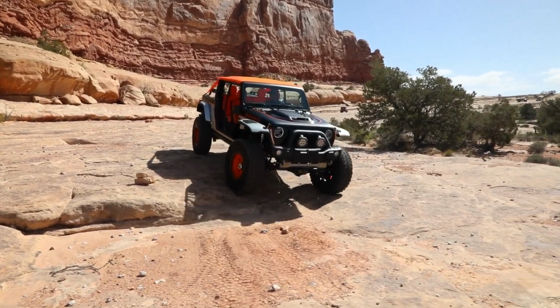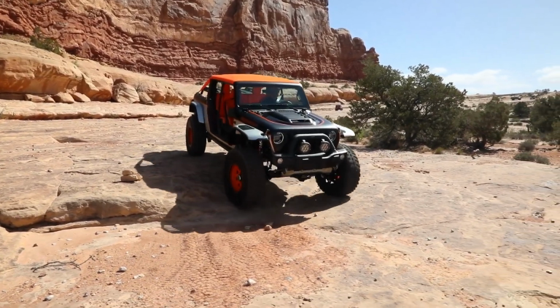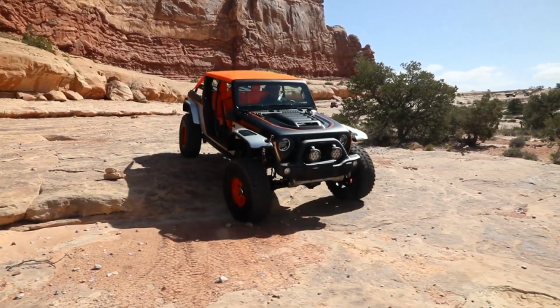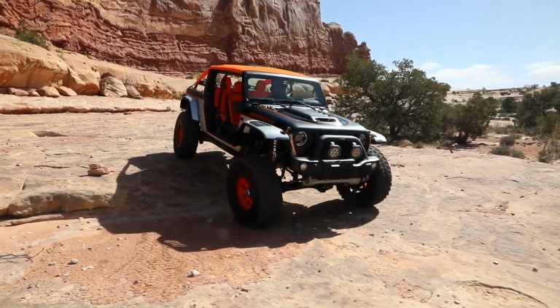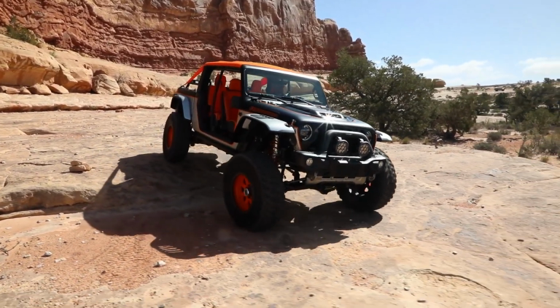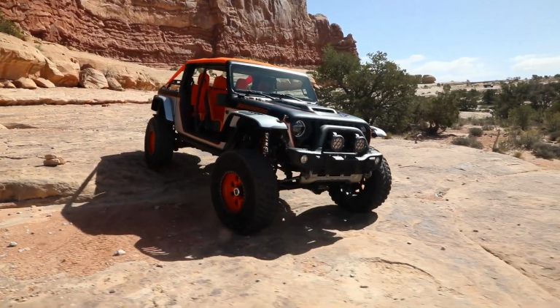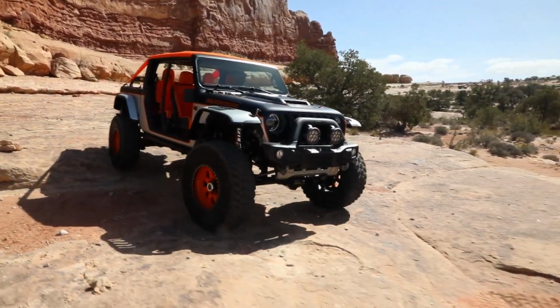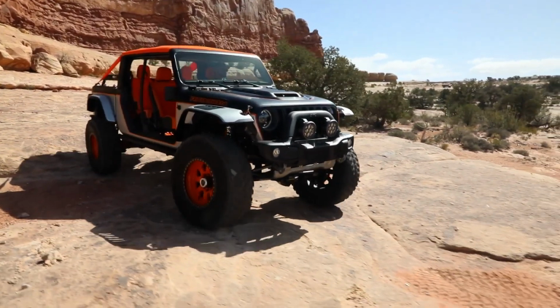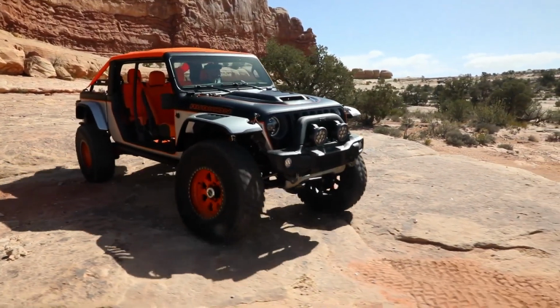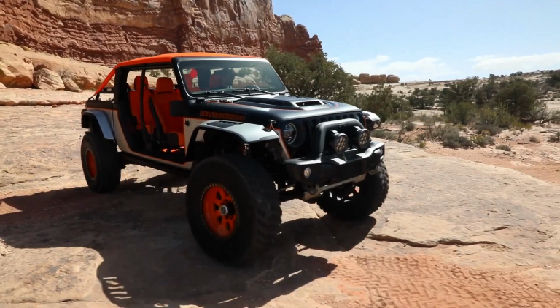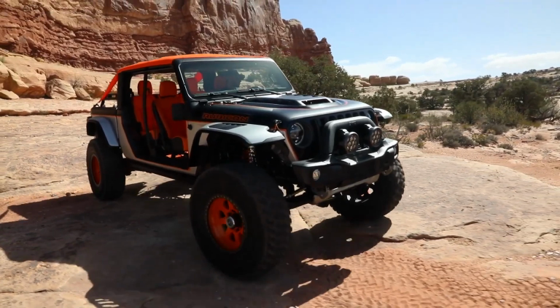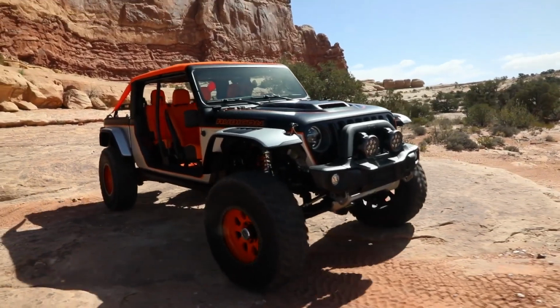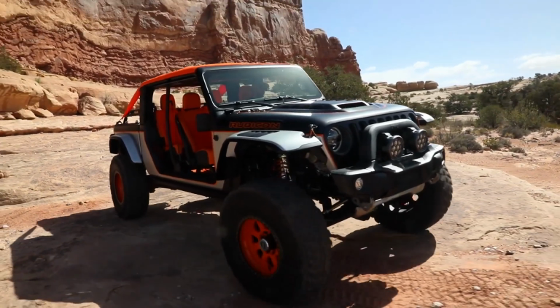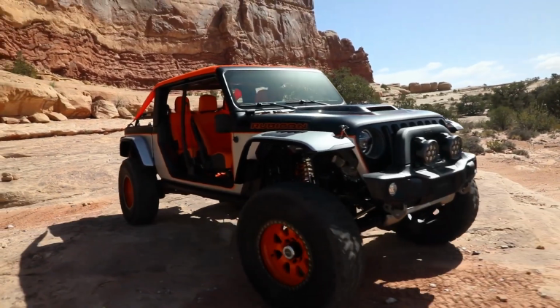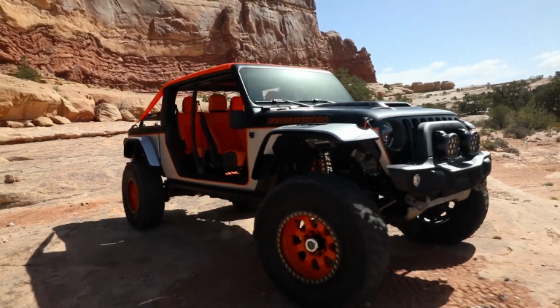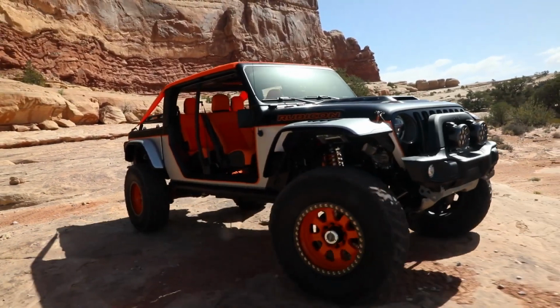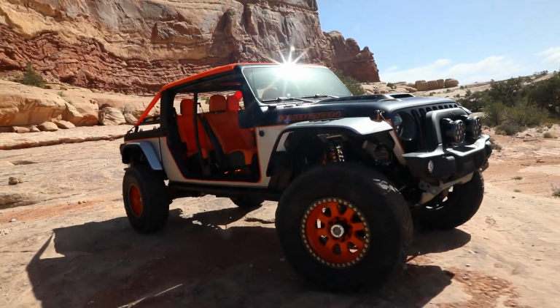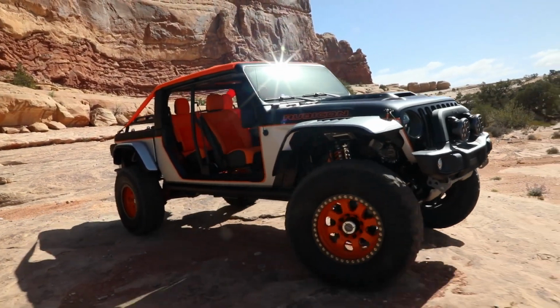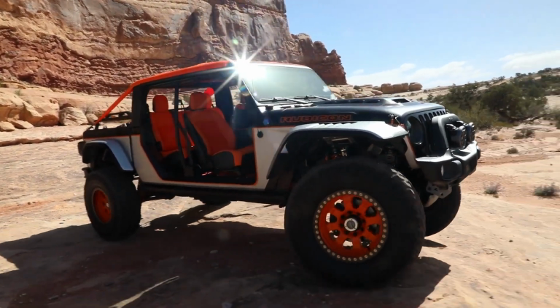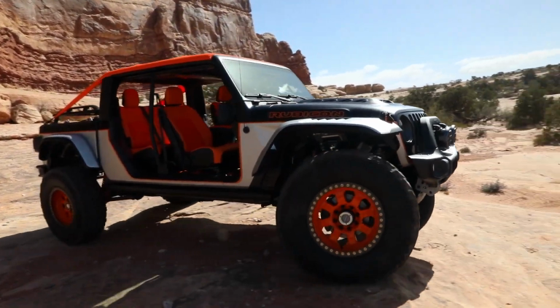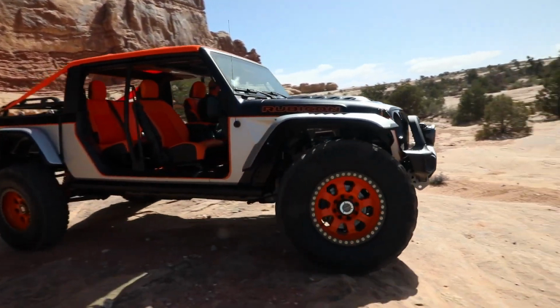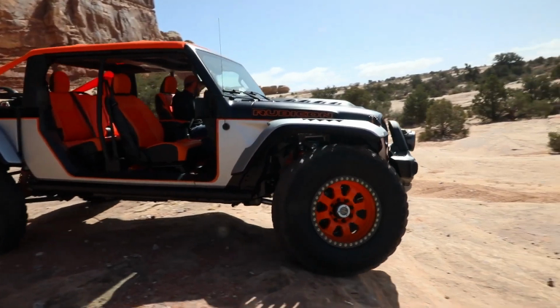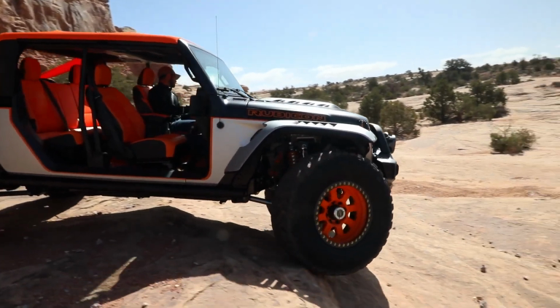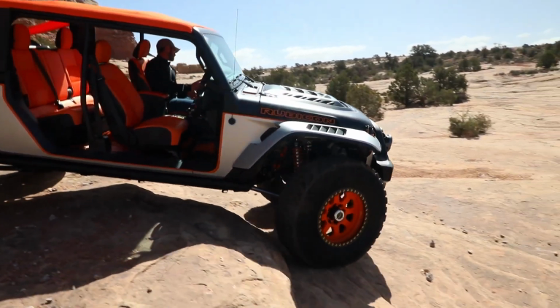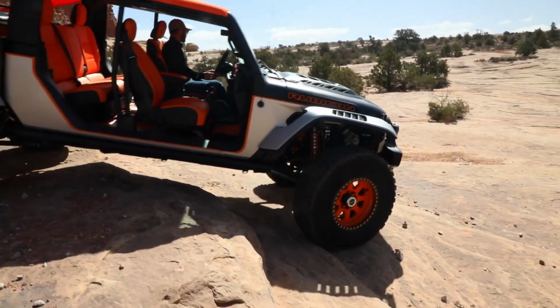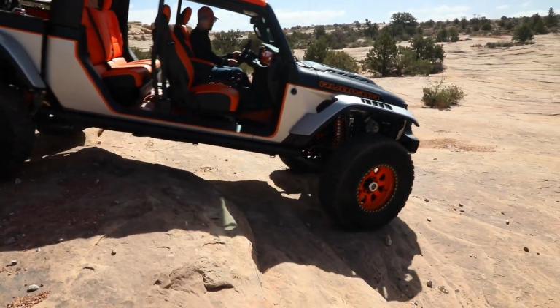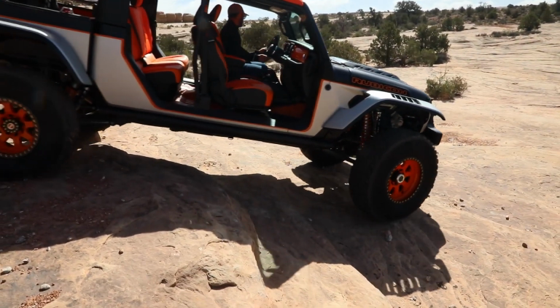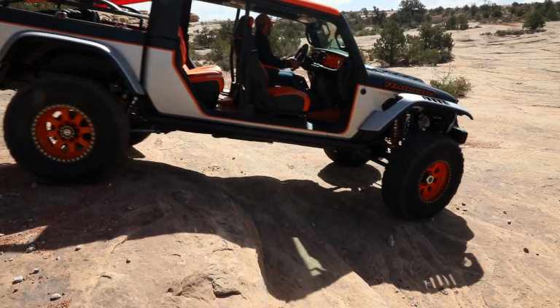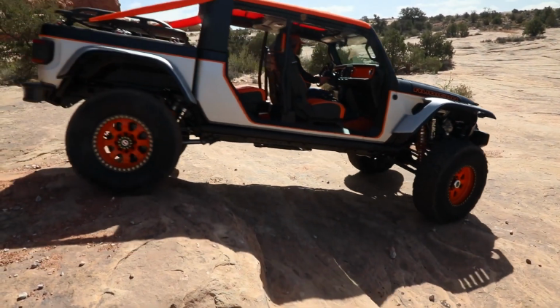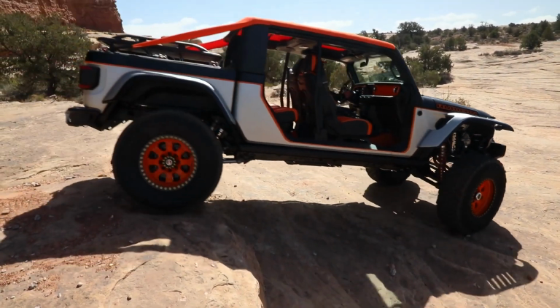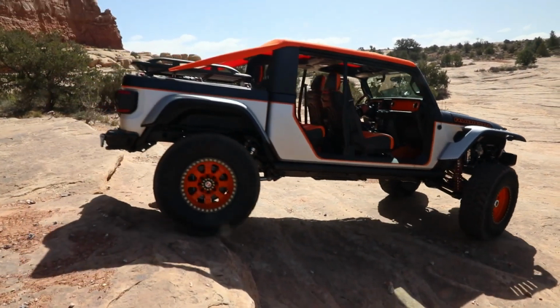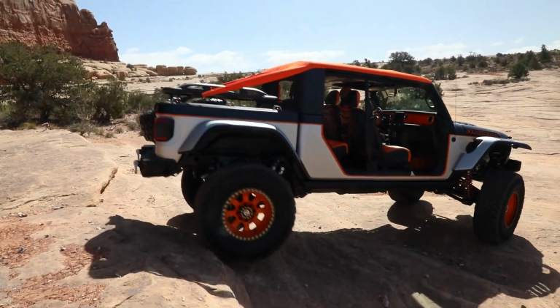the Bob Concept features a shorter frame and has been bobbed — or had the rear section cut down — for better approach and departure angles. It also sports 40-inch tires and a suspension lift to improve ground clearance, making it ideal for rock crawling and challenging trails.